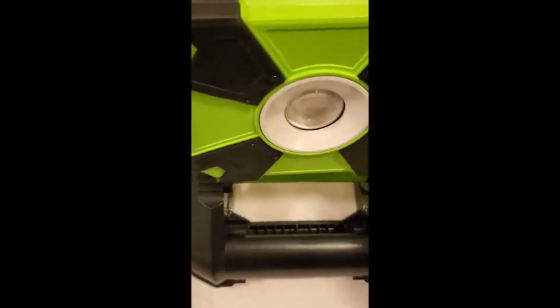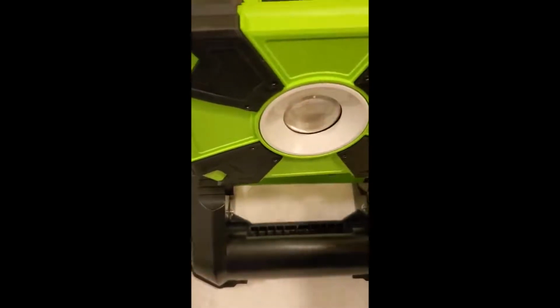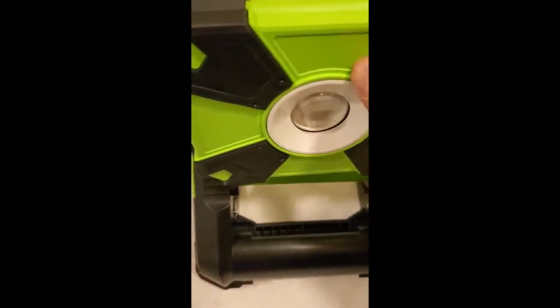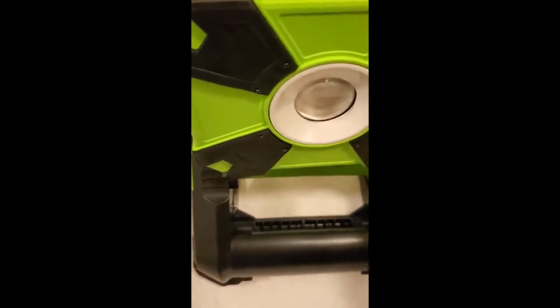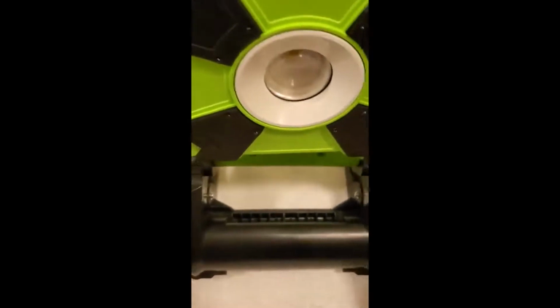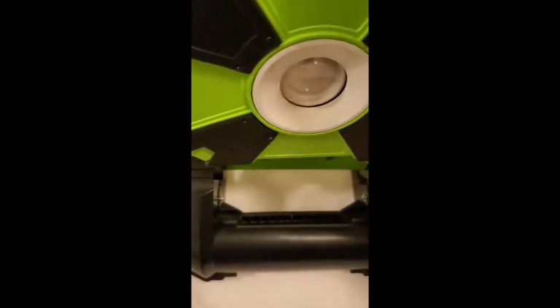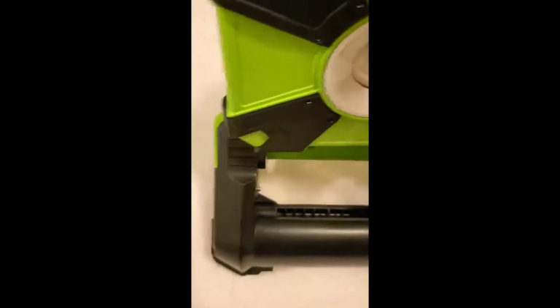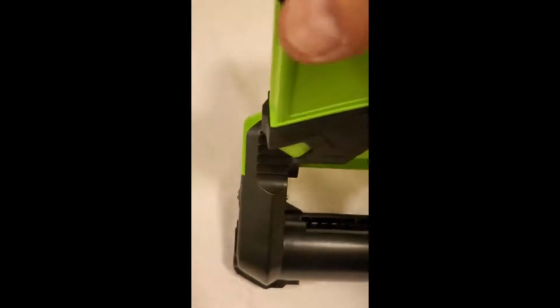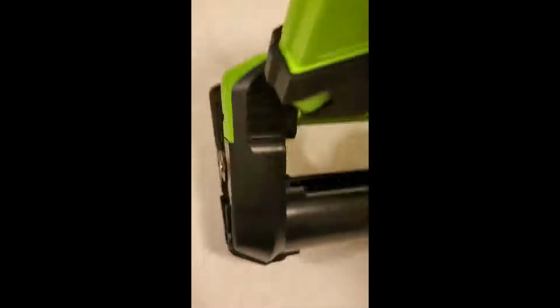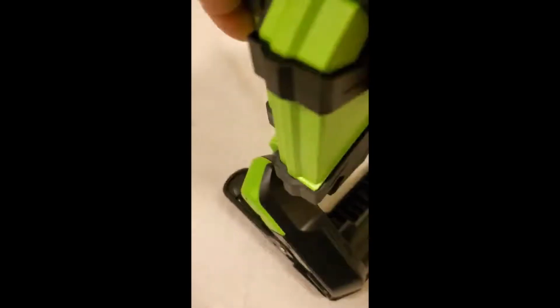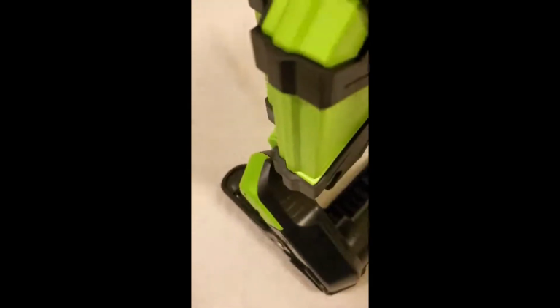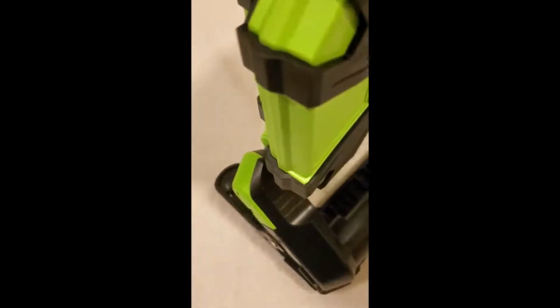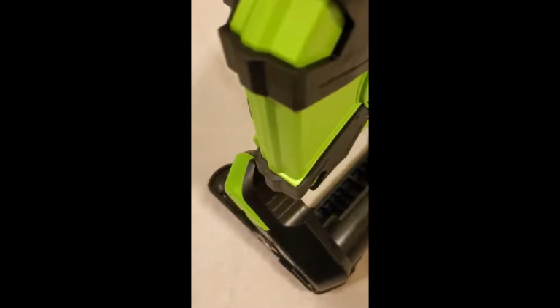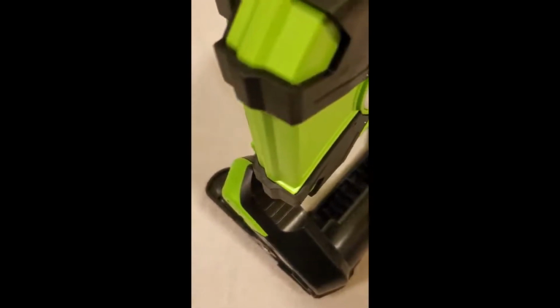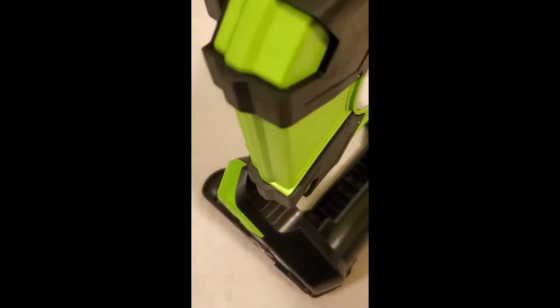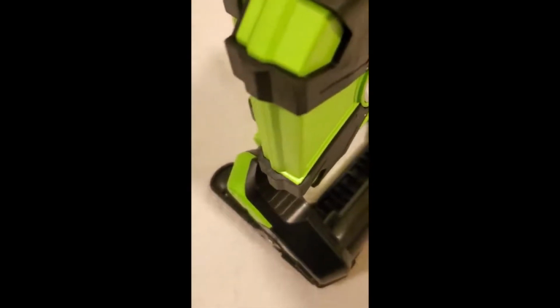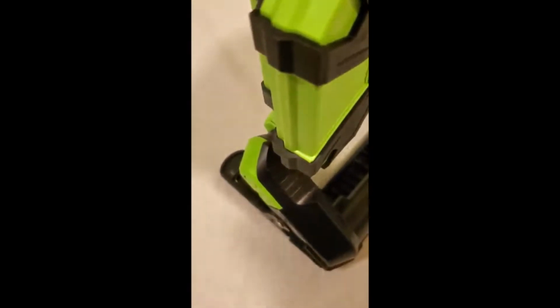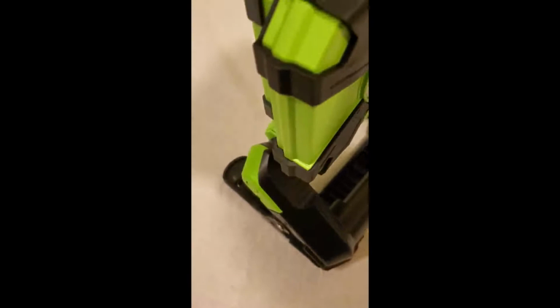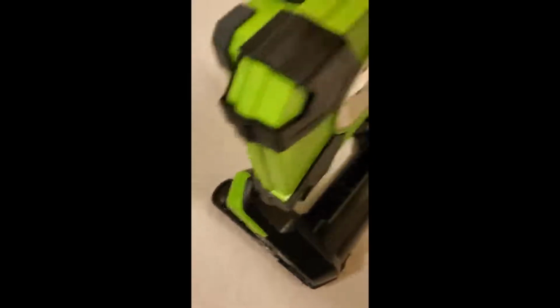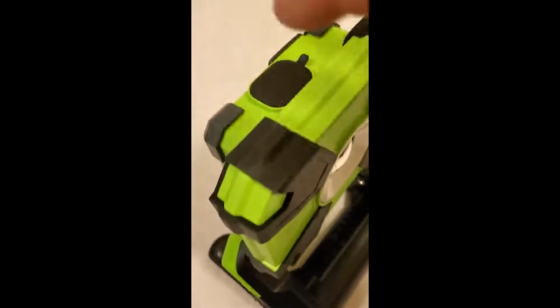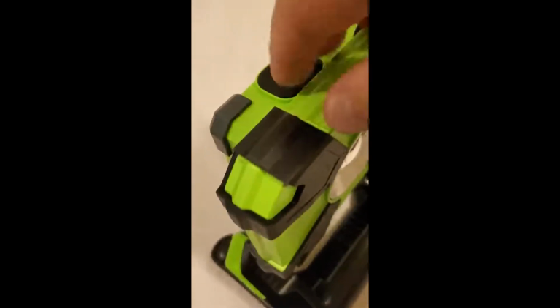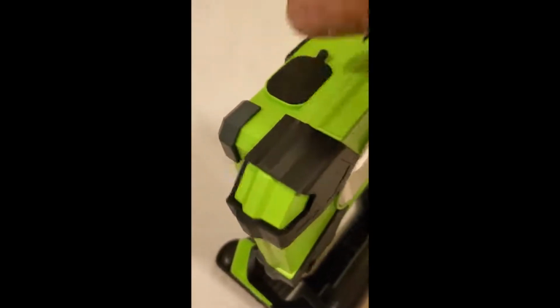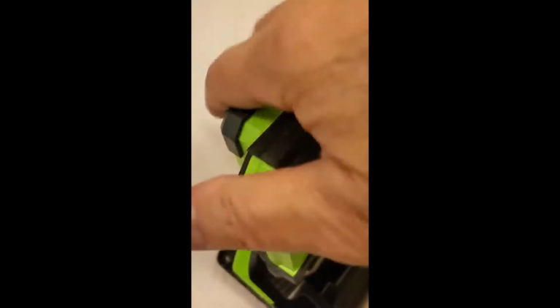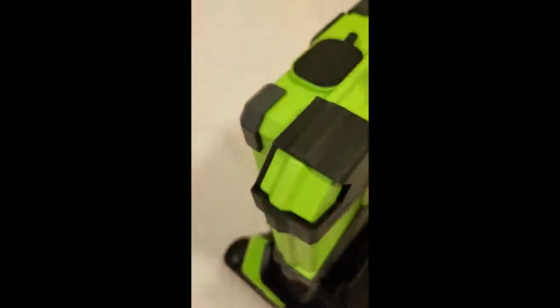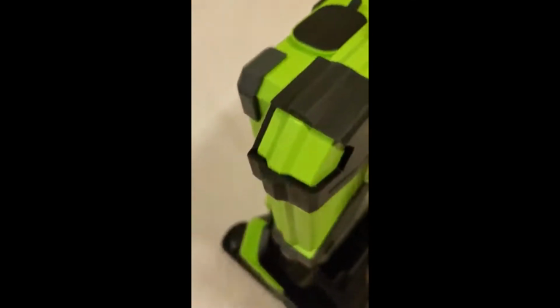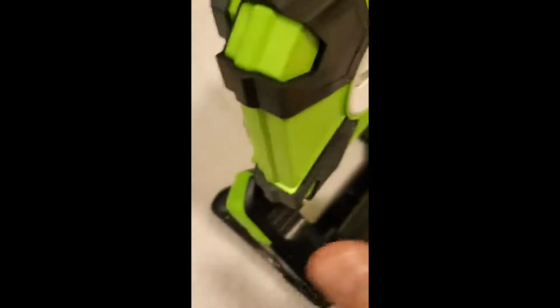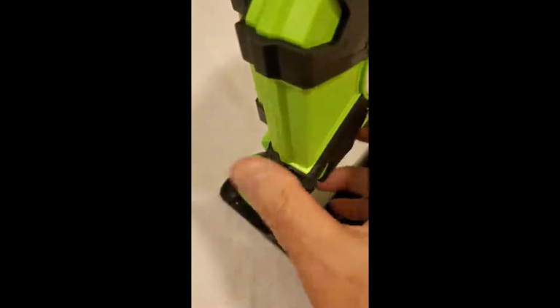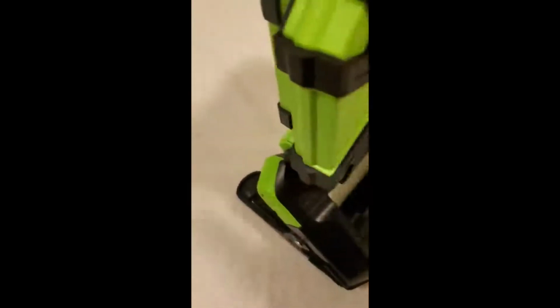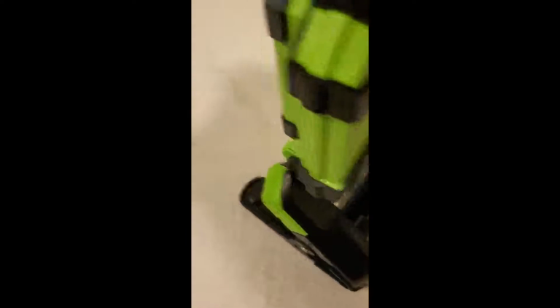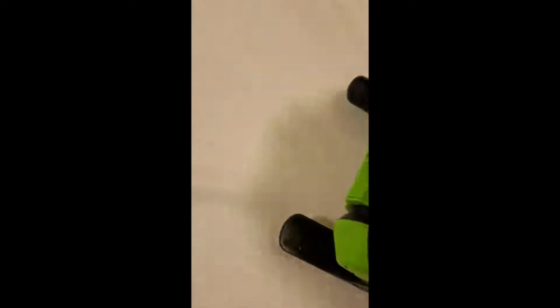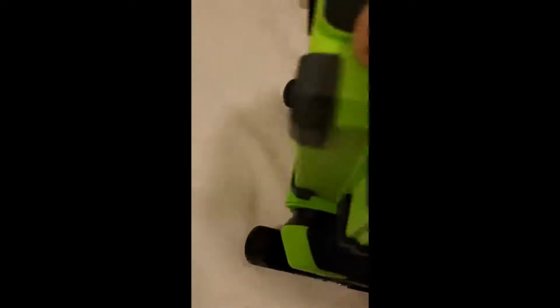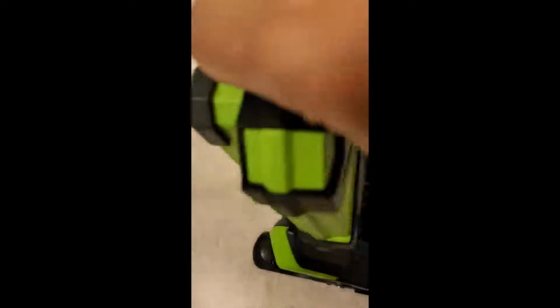One thing that didn't come in the instructions: this thing is tight. When I first got it, I thought it was stuck — it was so hard to get open. But you have to turn it 180 degrees and then pull it up, and it'll open. The same goes for these legs — they were so tight I was afraid I was going to break them.